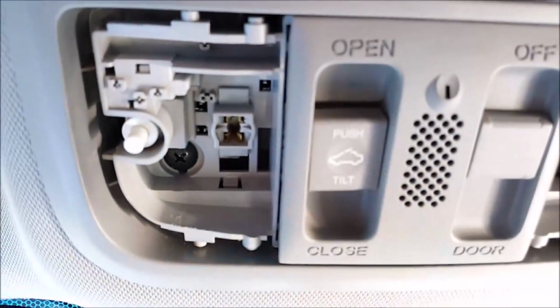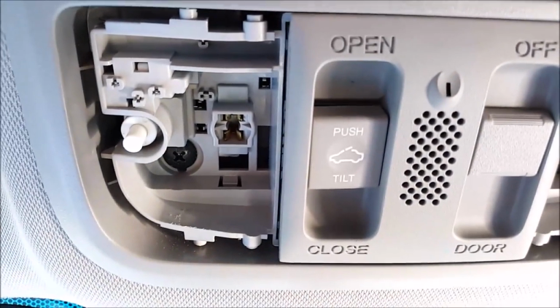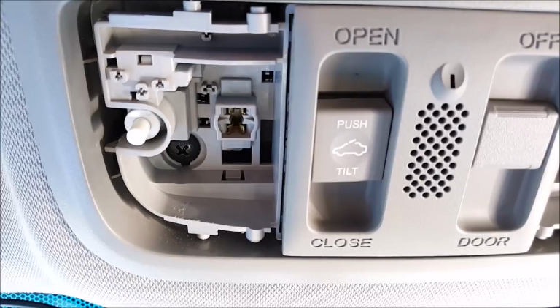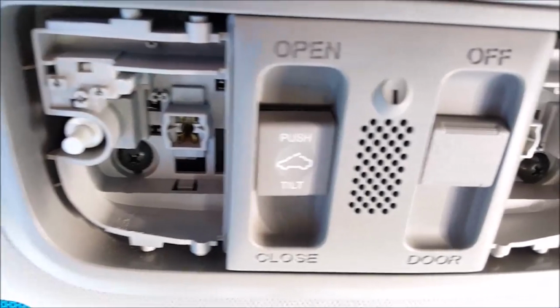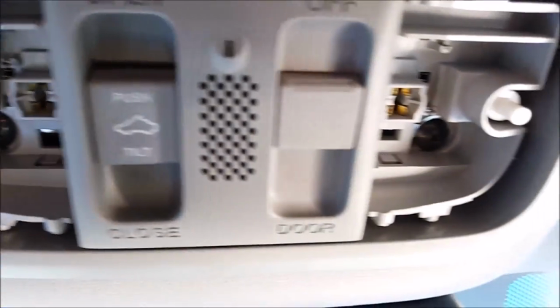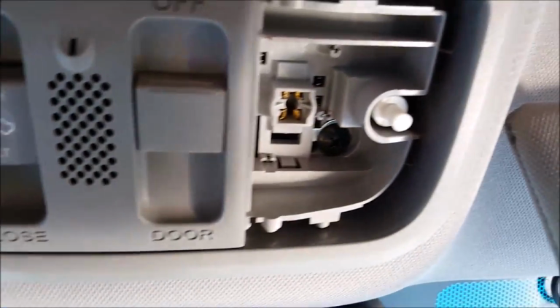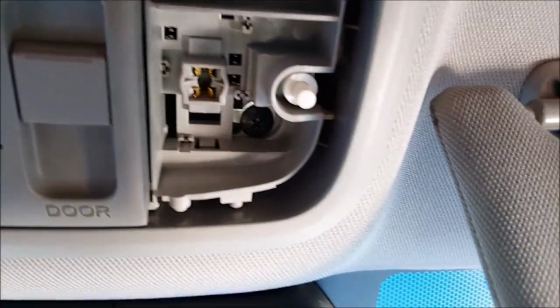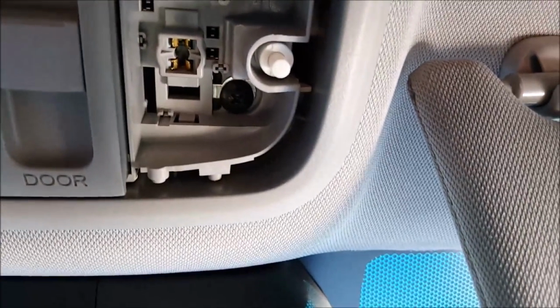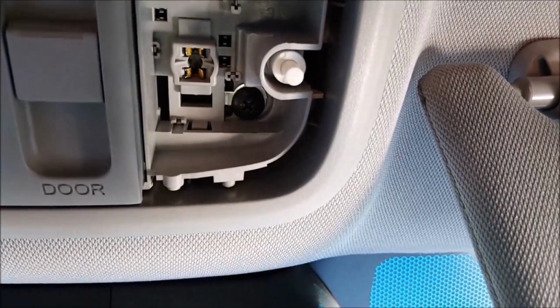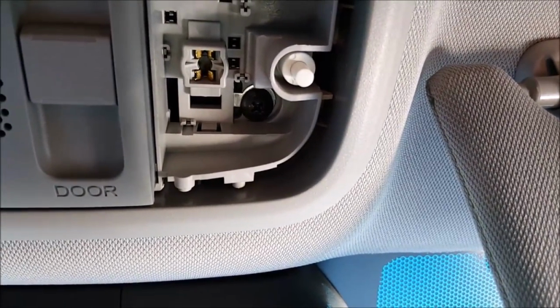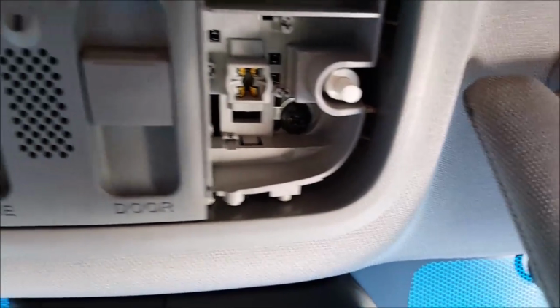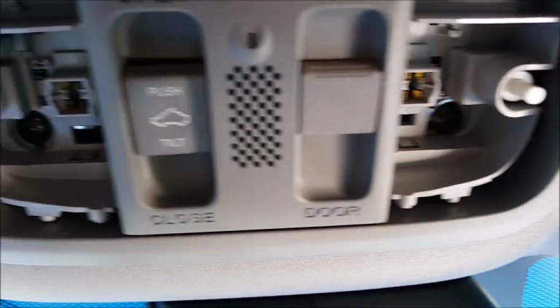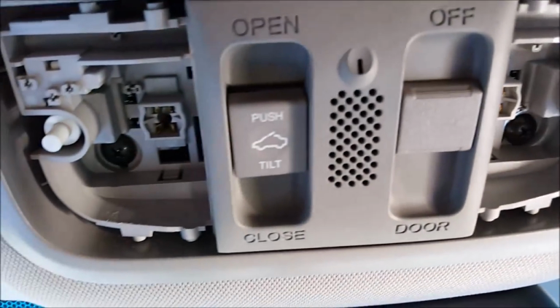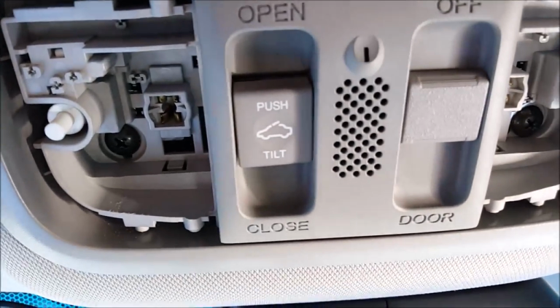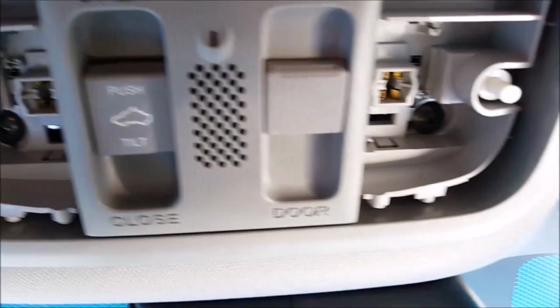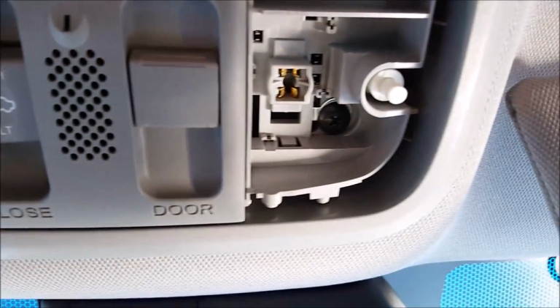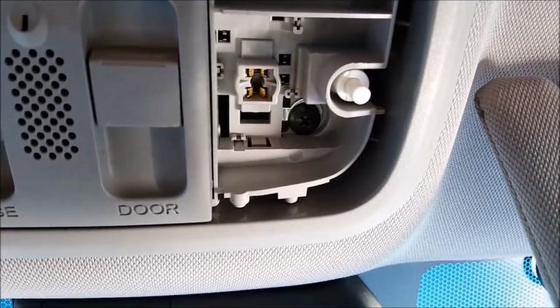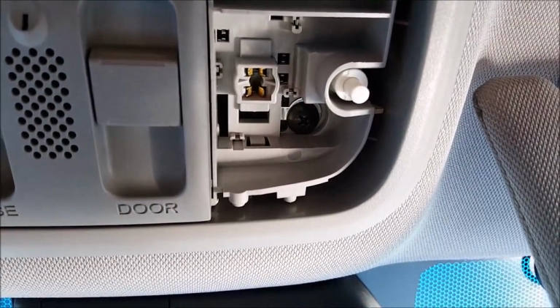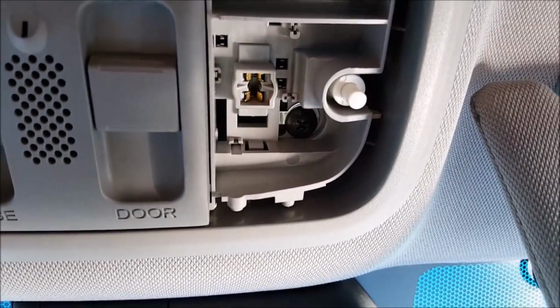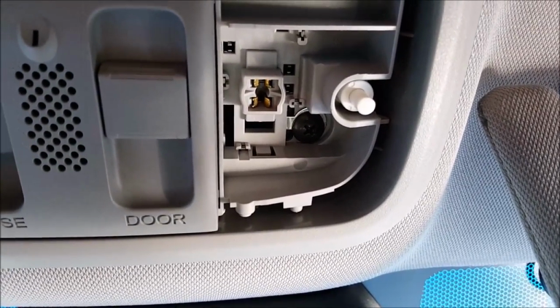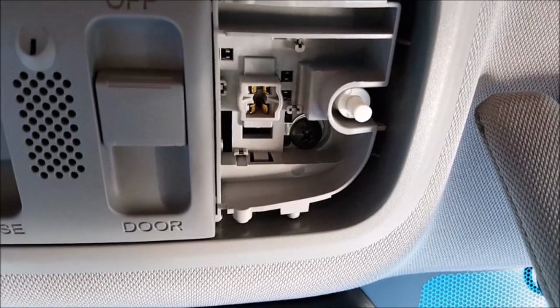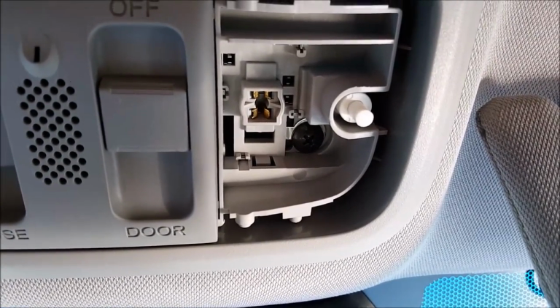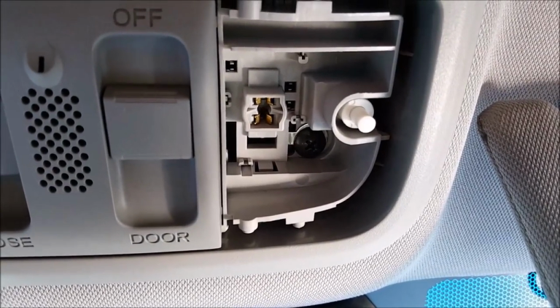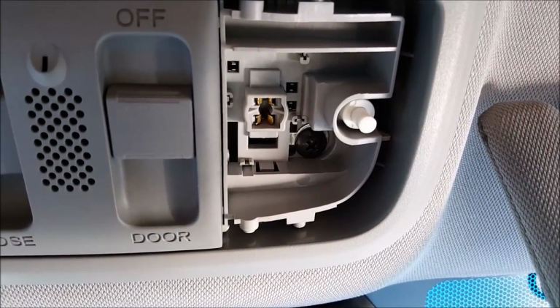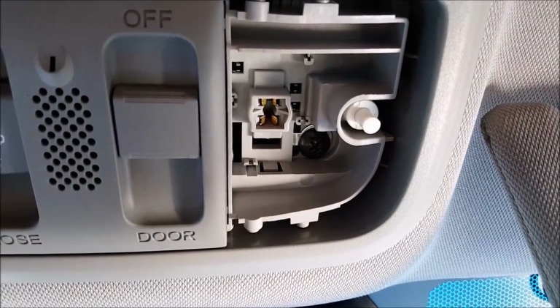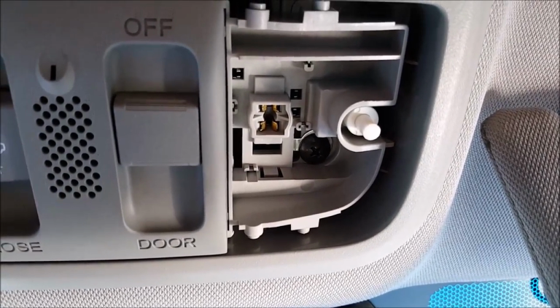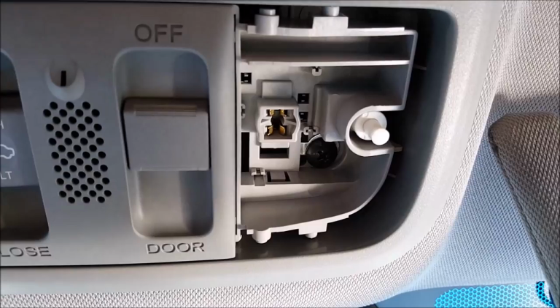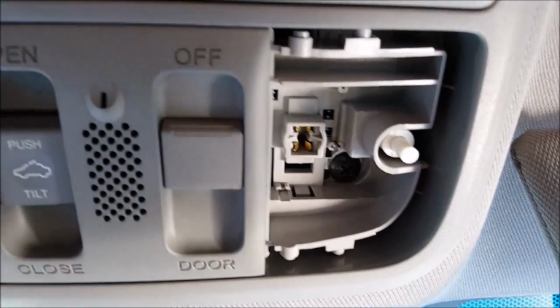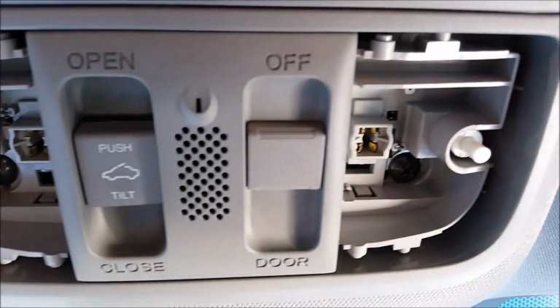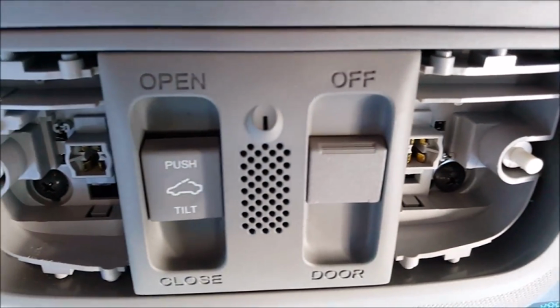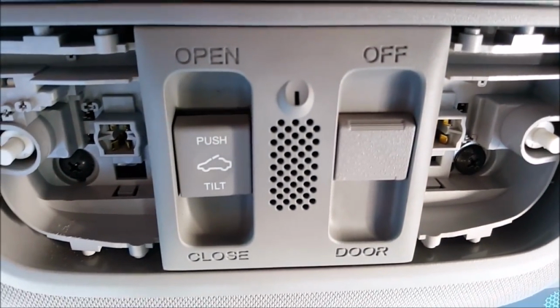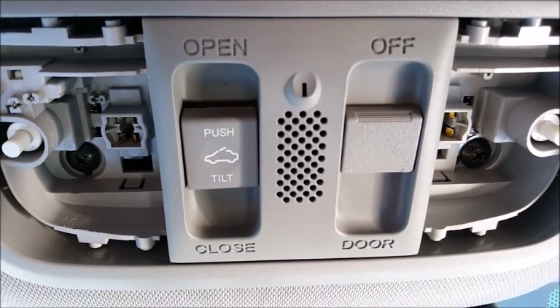There are the two screws — this one here and another one right there. As you can see on that side, that's the grounding point, so be very careful. Make sure everything is off before you attempt to remove those screws.